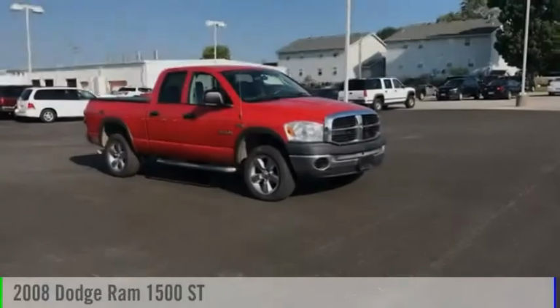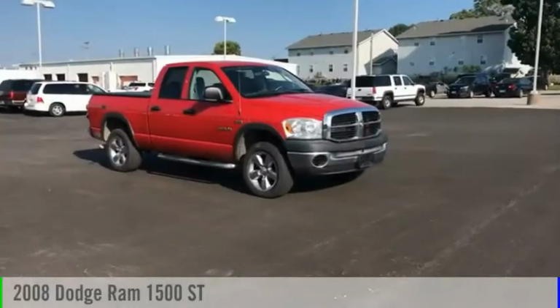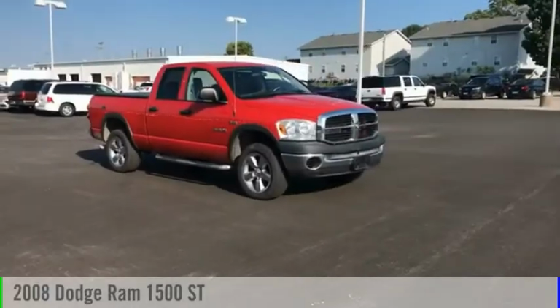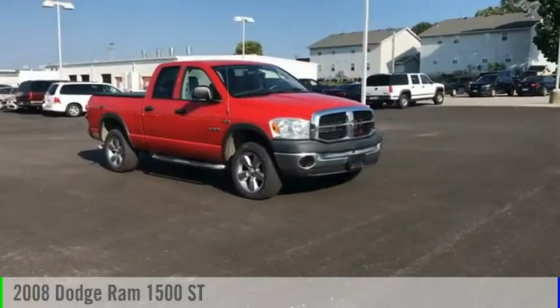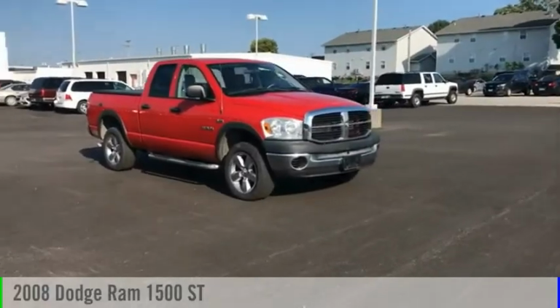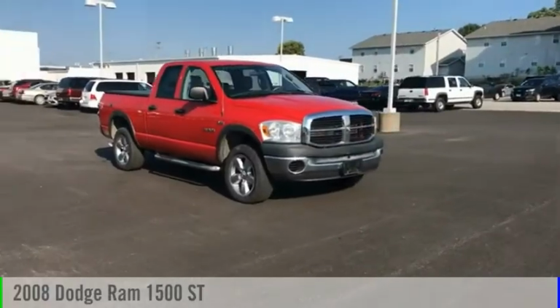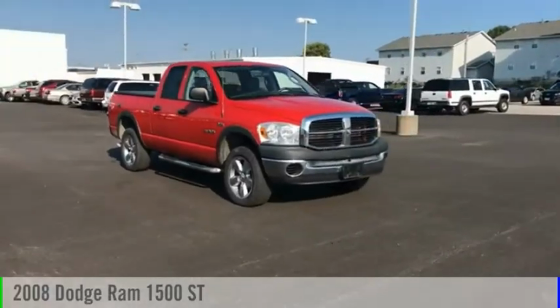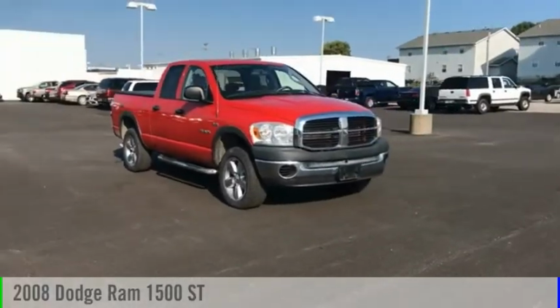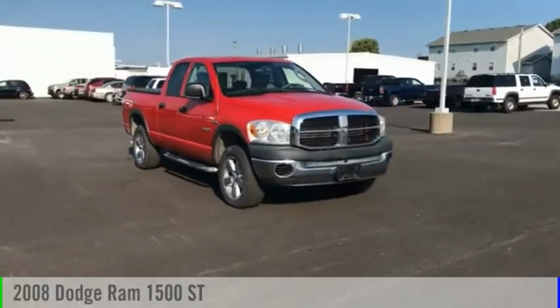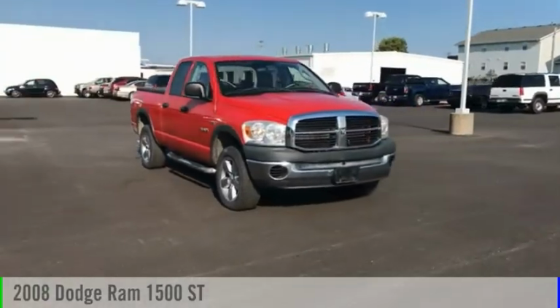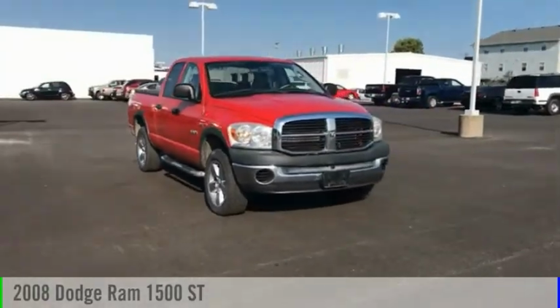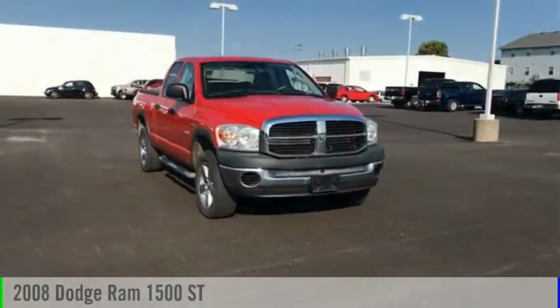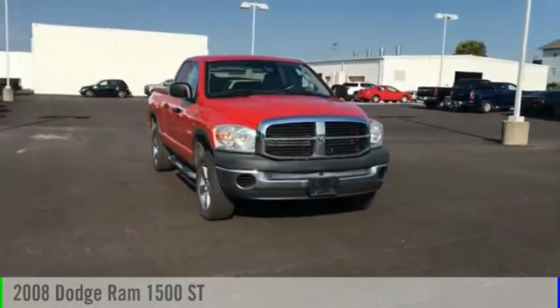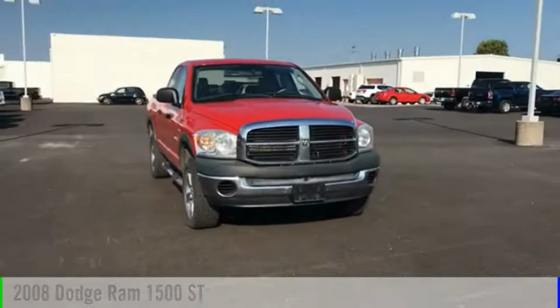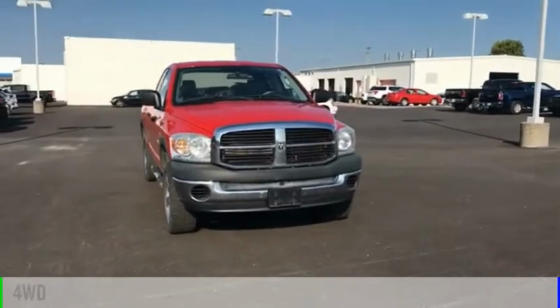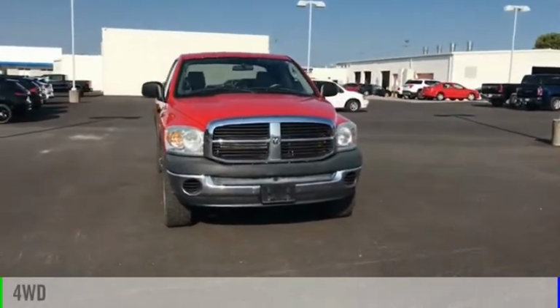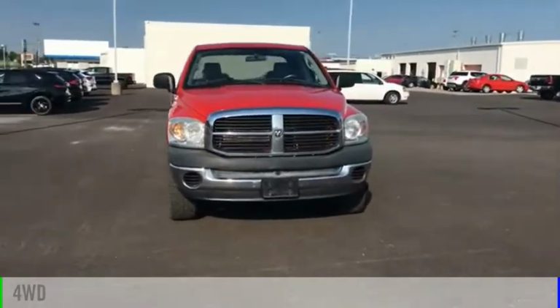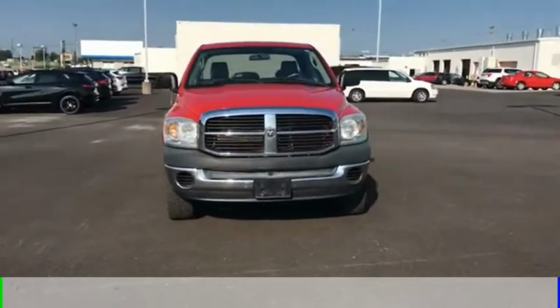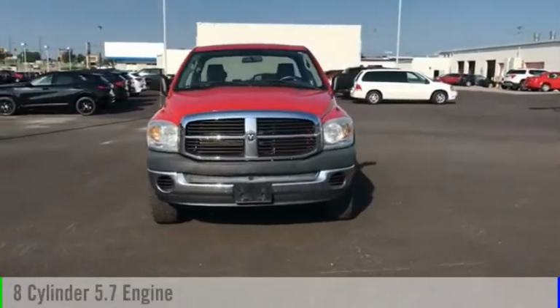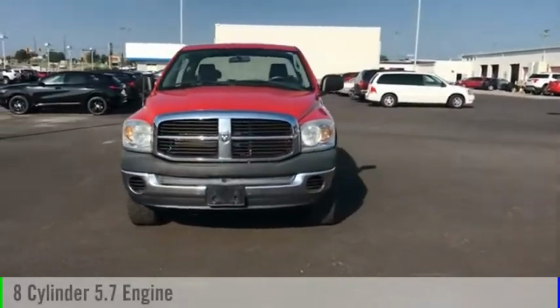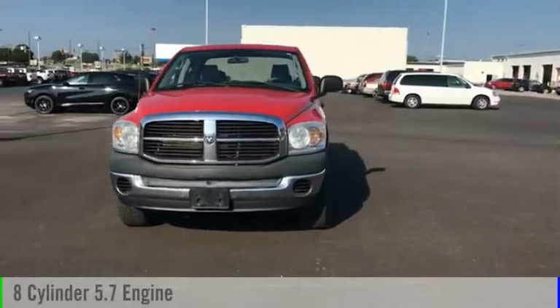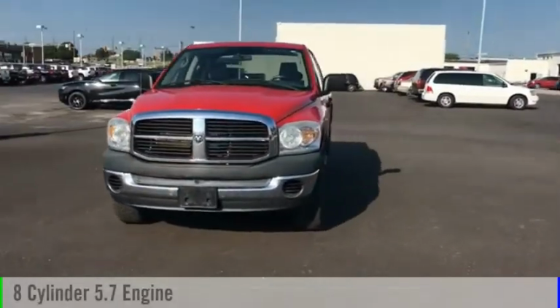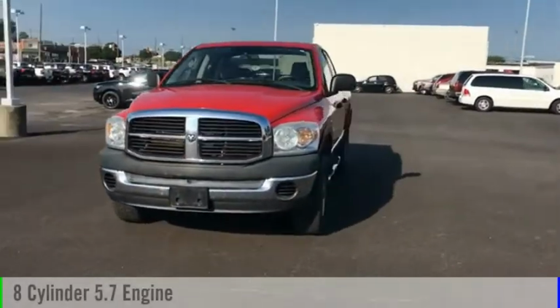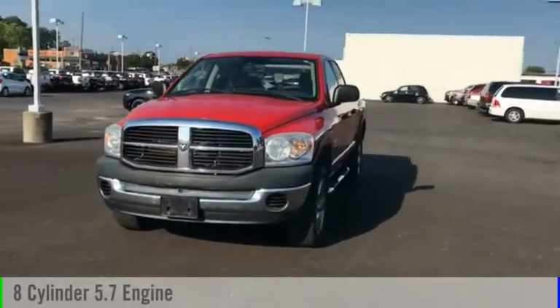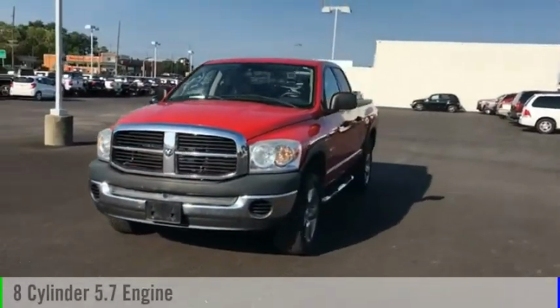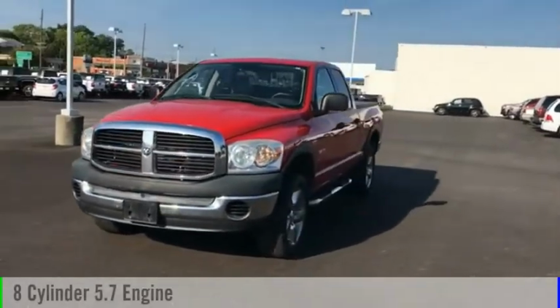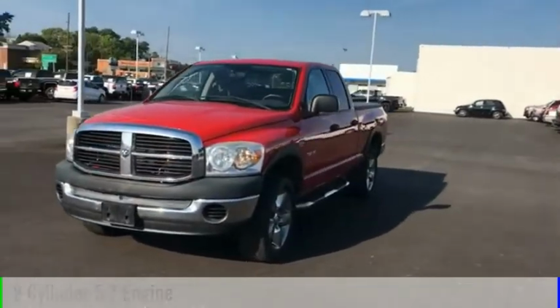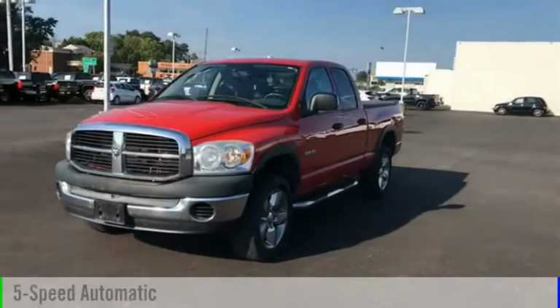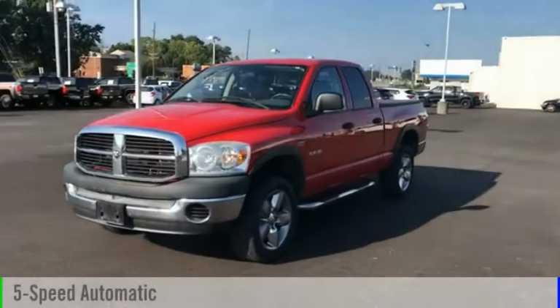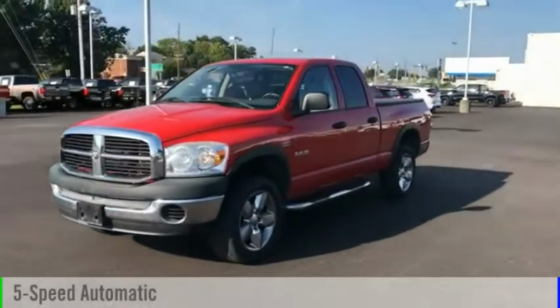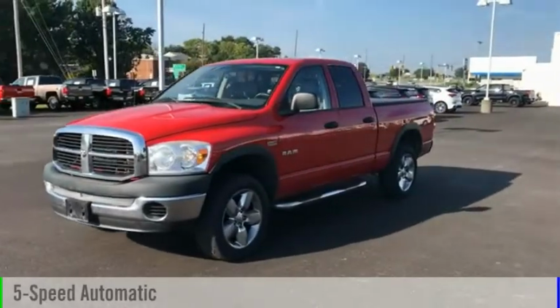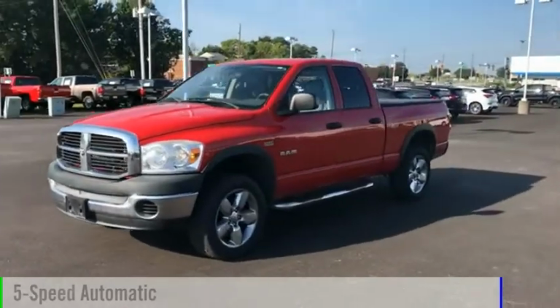Take a ride in the 2008 Ram Pickup 1500. This vehicle is powered by a four-wheel drive, eight-cylinder, 5.7-liter engine, and comes with a five-speed automatic transmission.